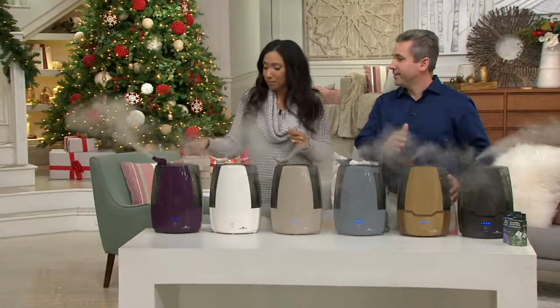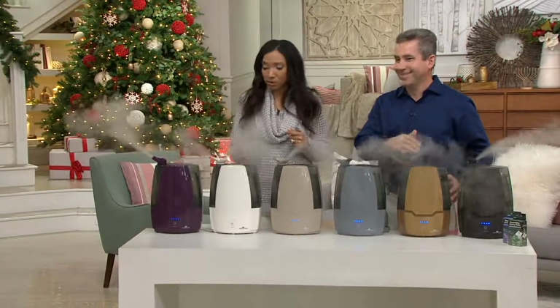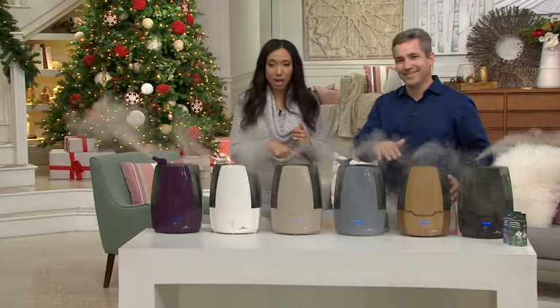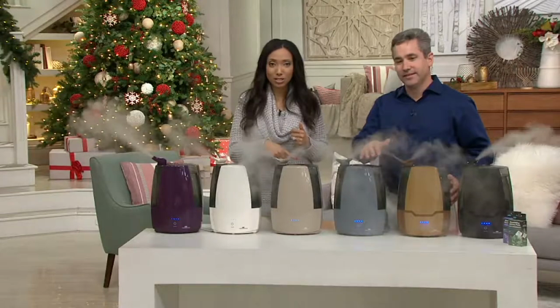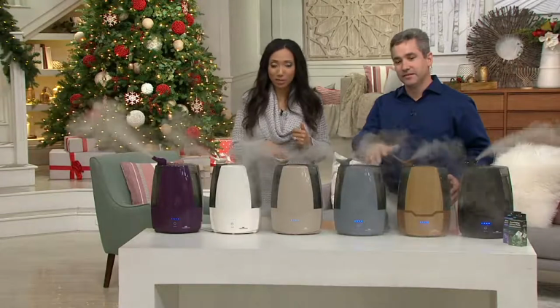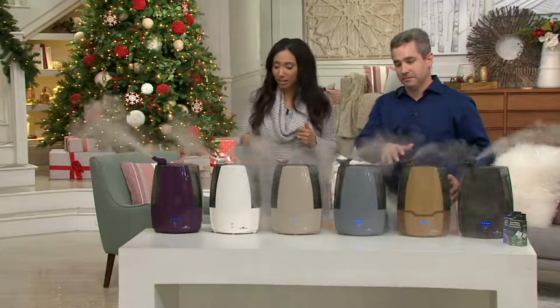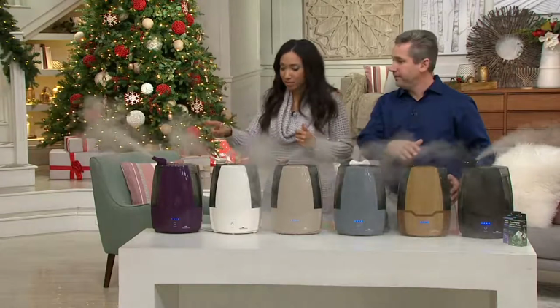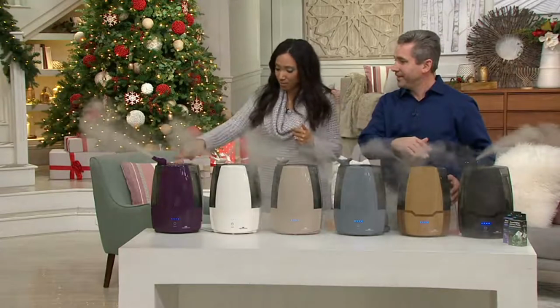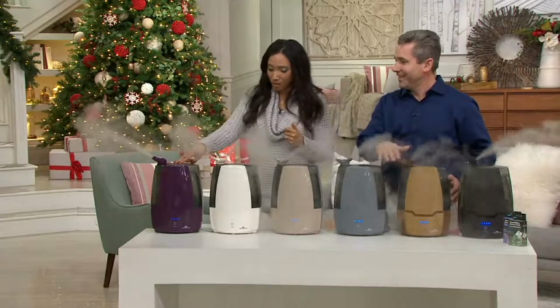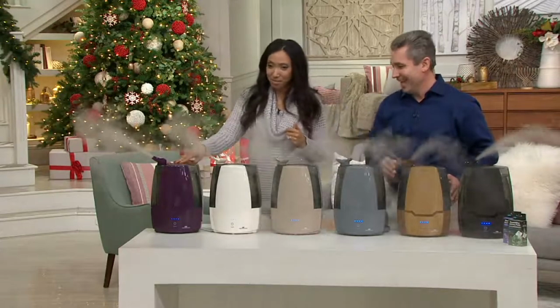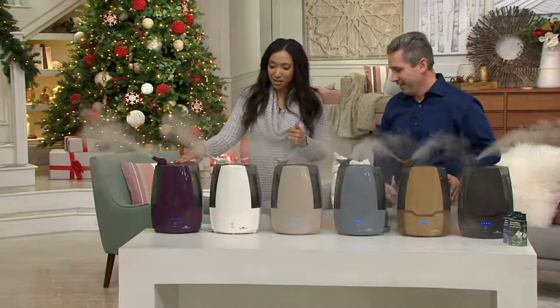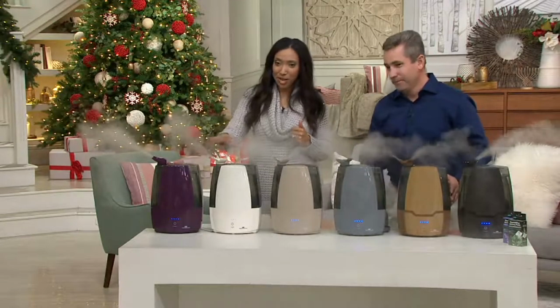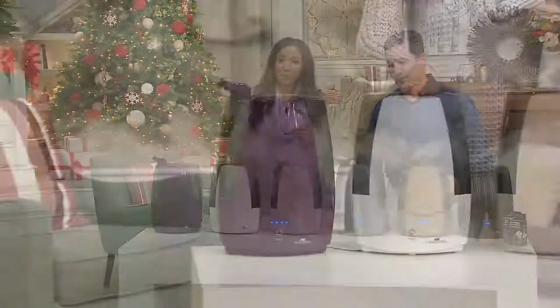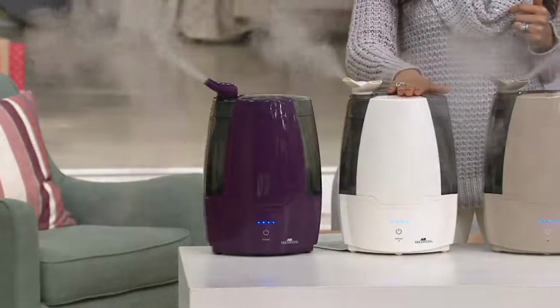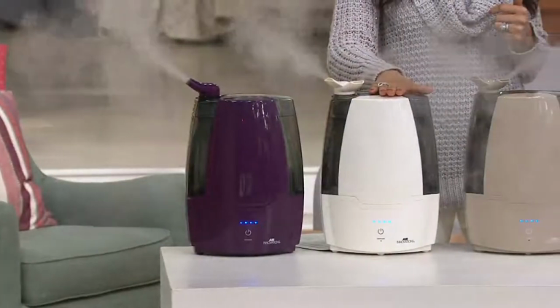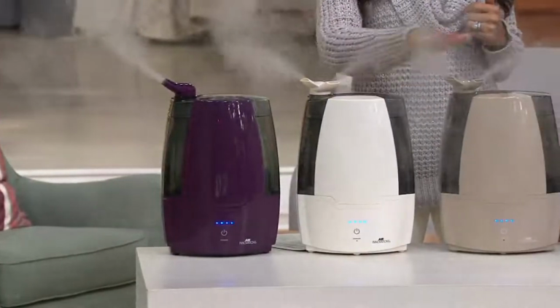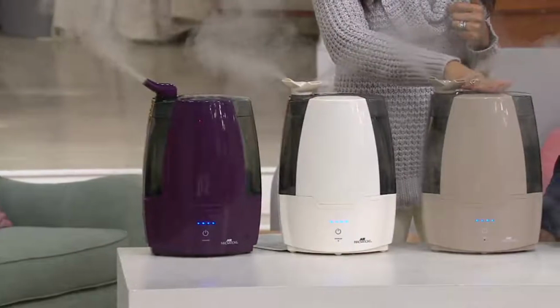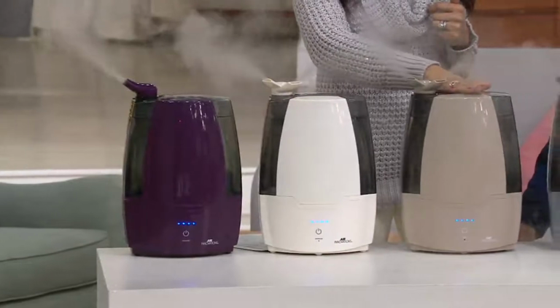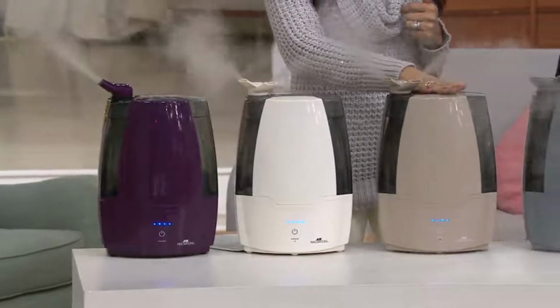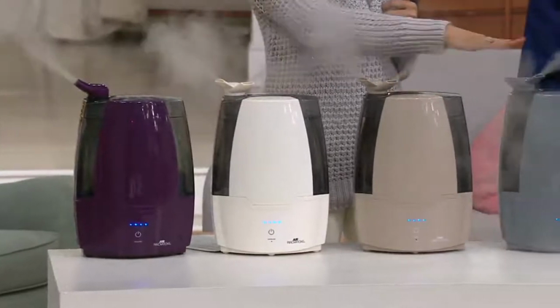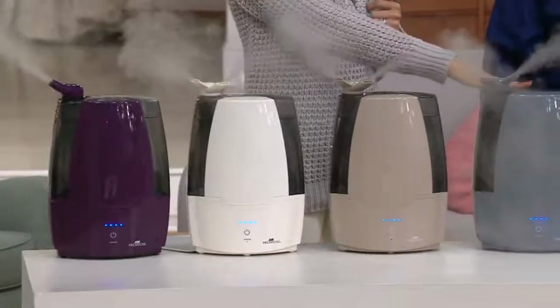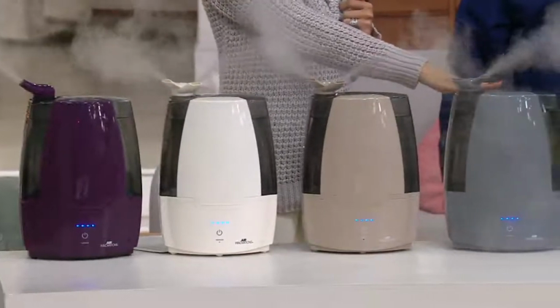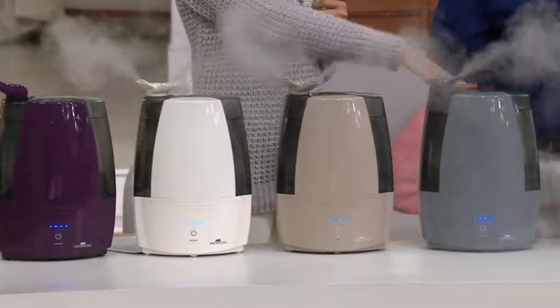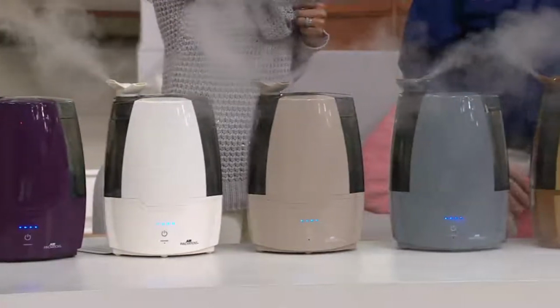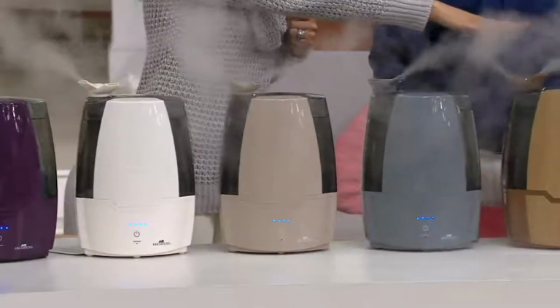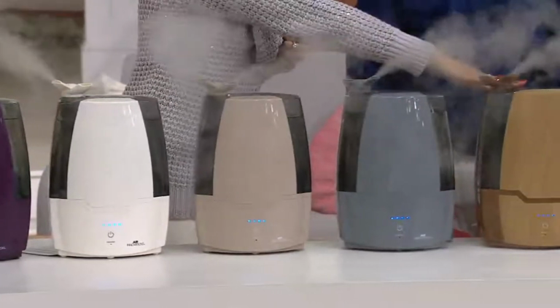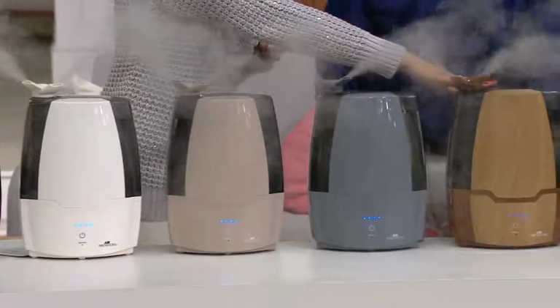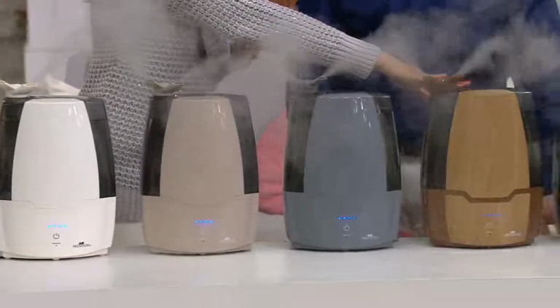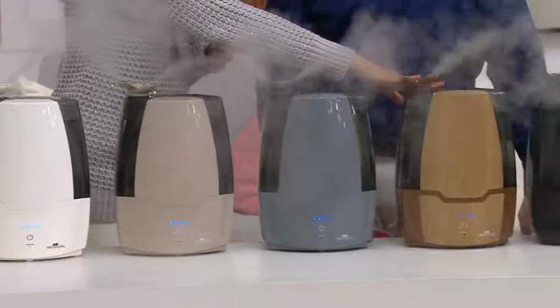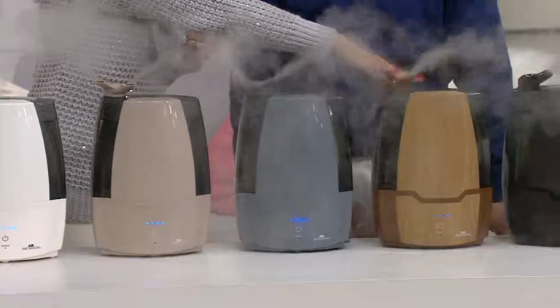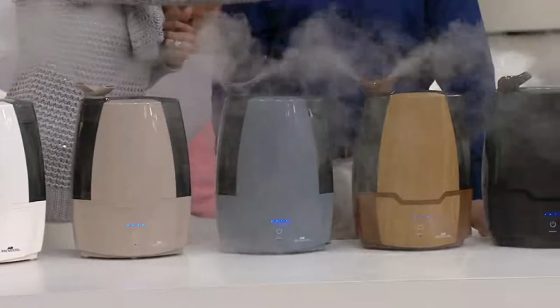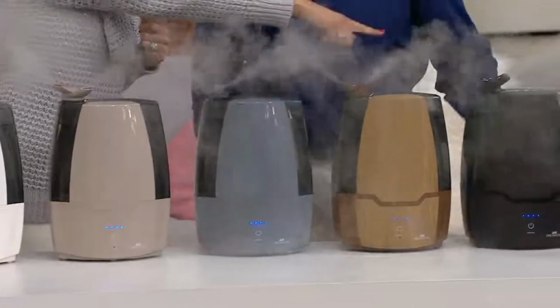Let me take you through the color options so you can make a choice. Here's your plum, cream, taupe, platinum, the oak, and the very popular espresso.